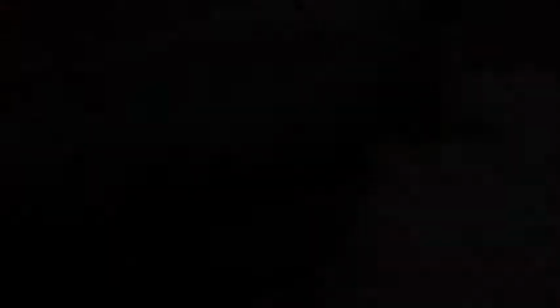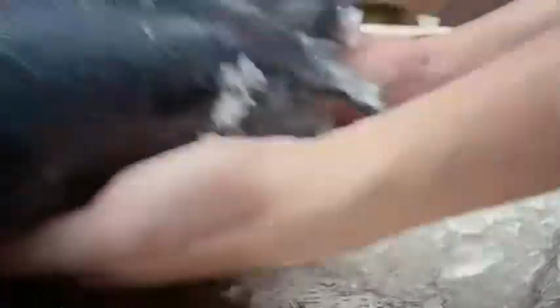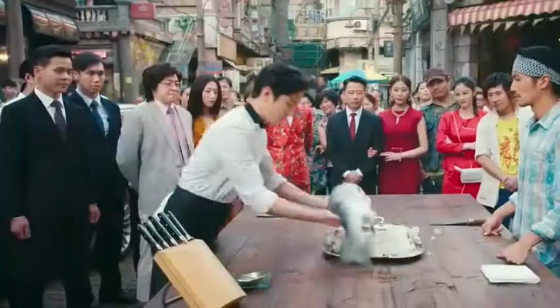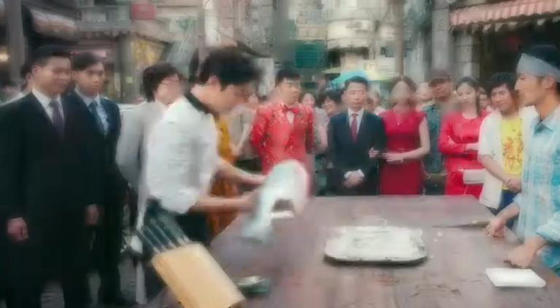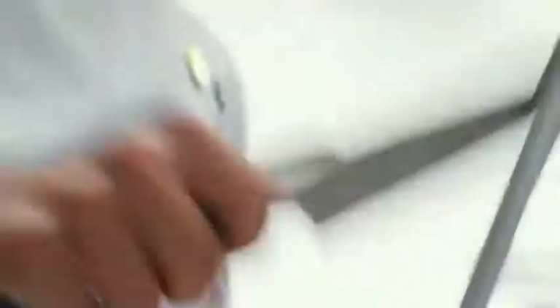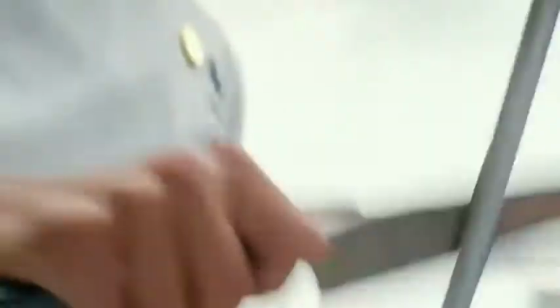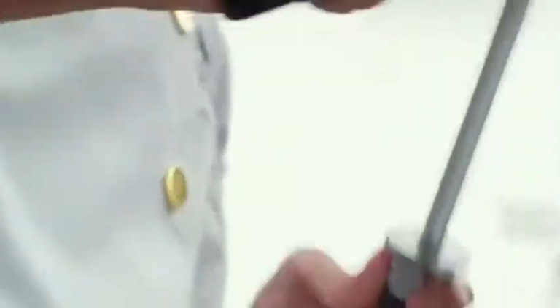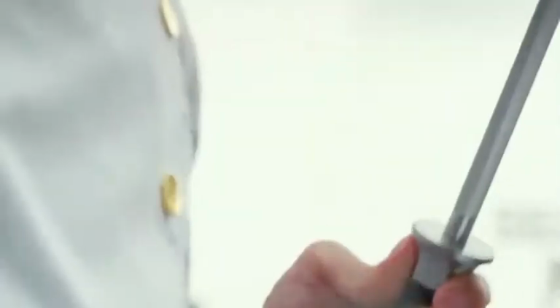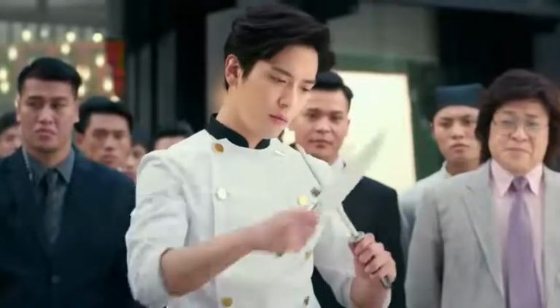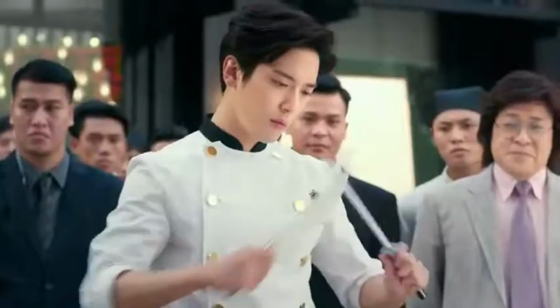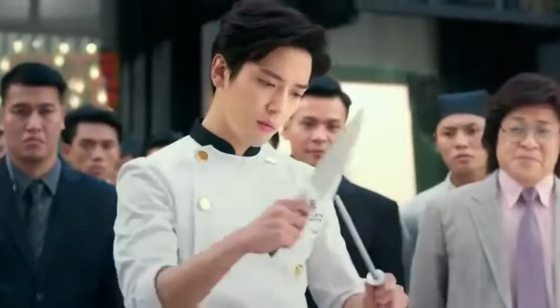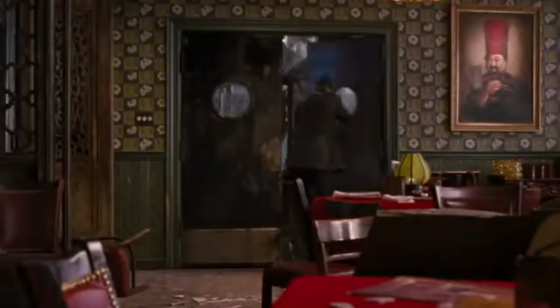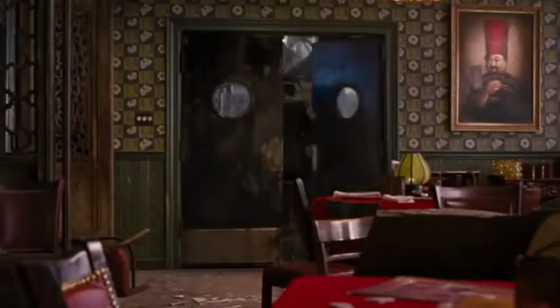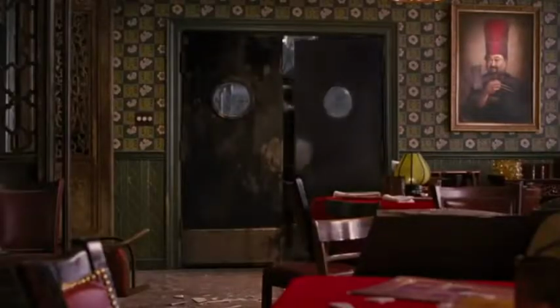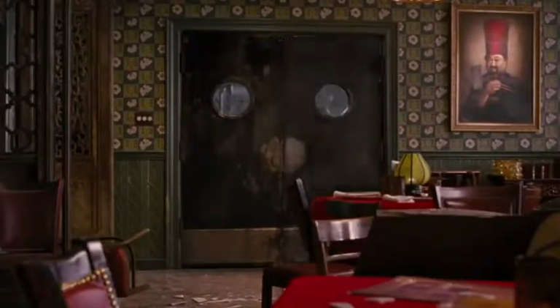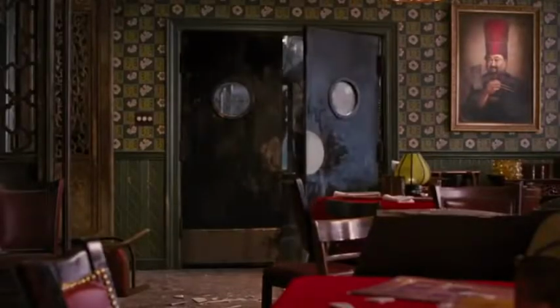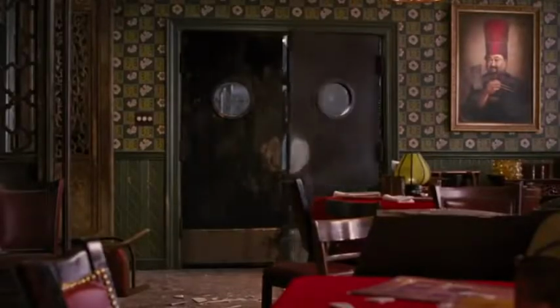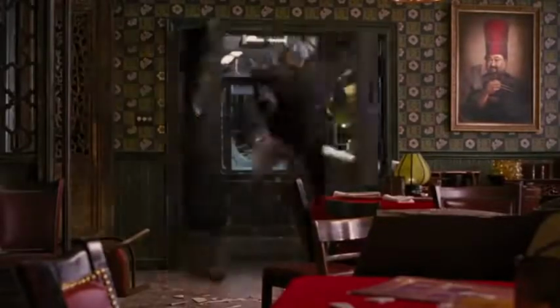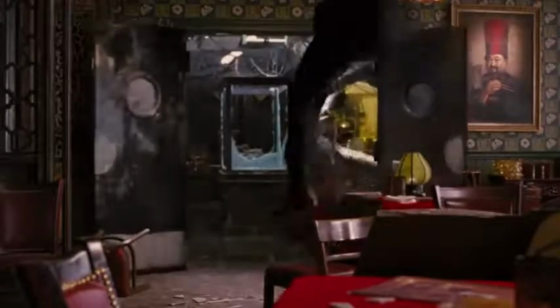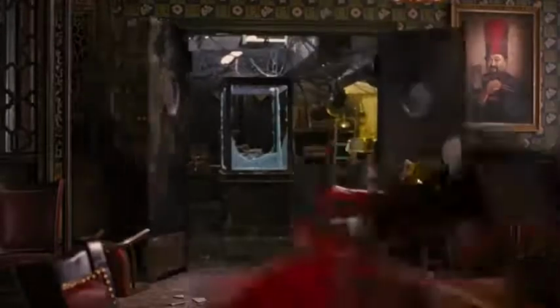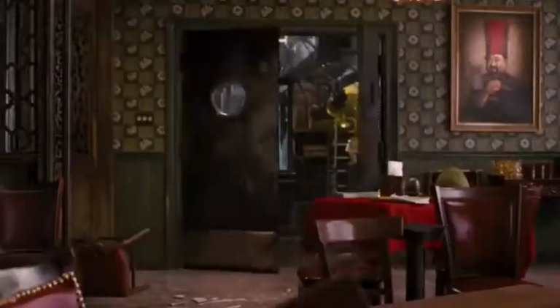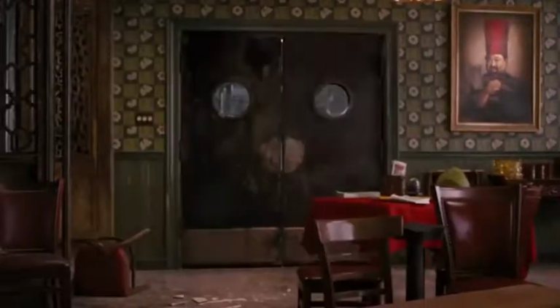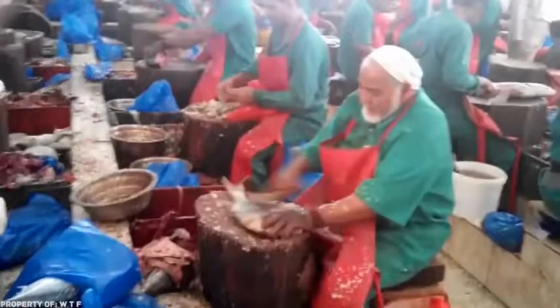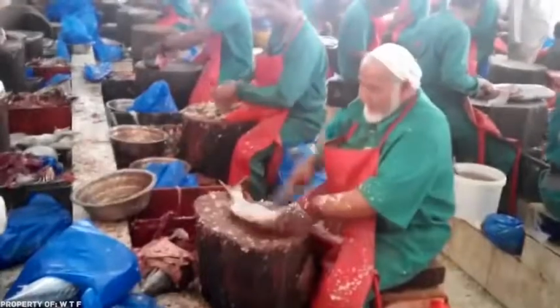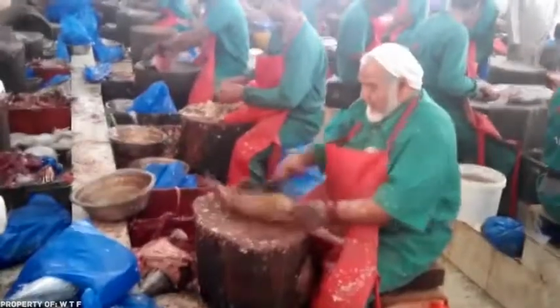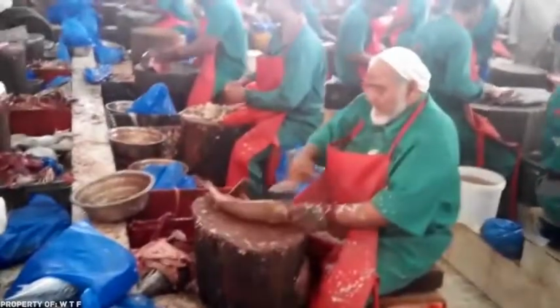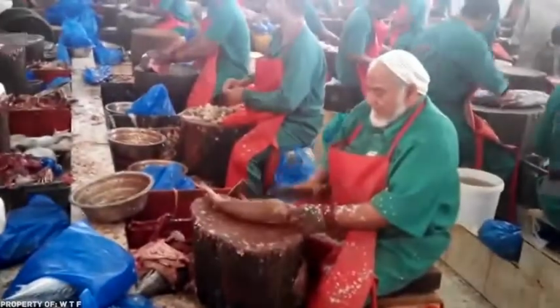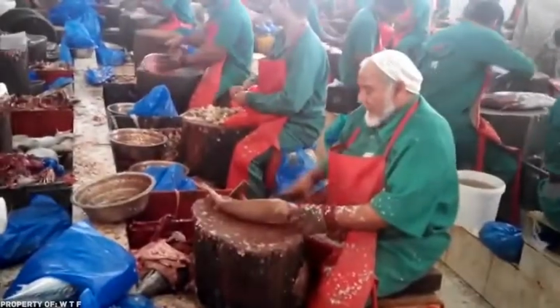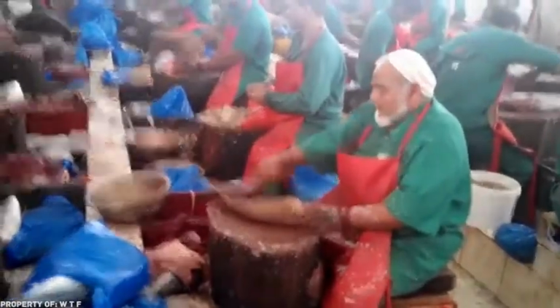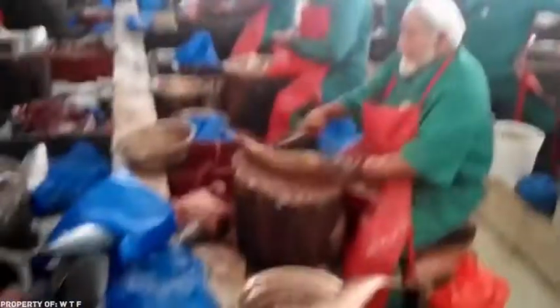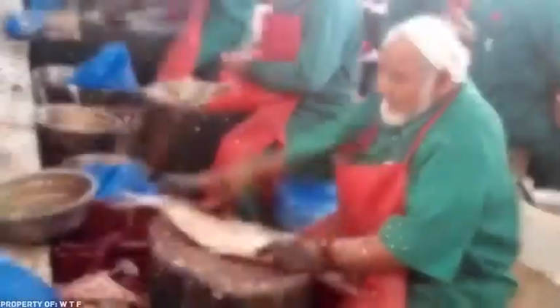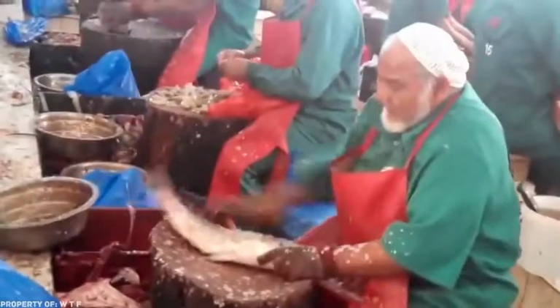If you ever cleaned a fish, then you probably know that it's a long, unpleasant process, and the scales all over the kitchen are just gross. But some people are trained to deal with this awful work a lot faster.